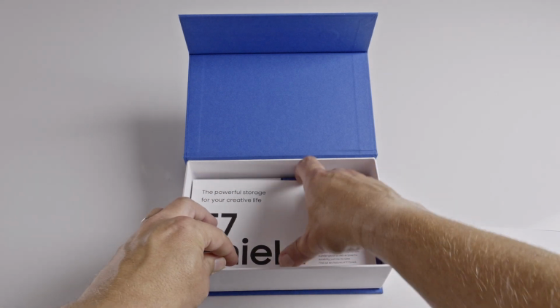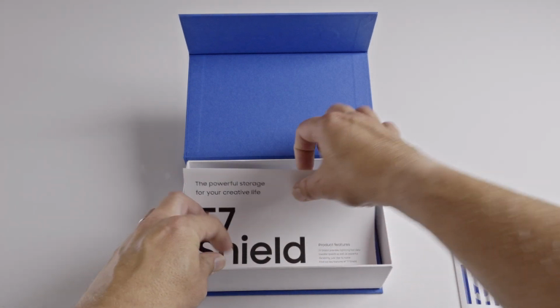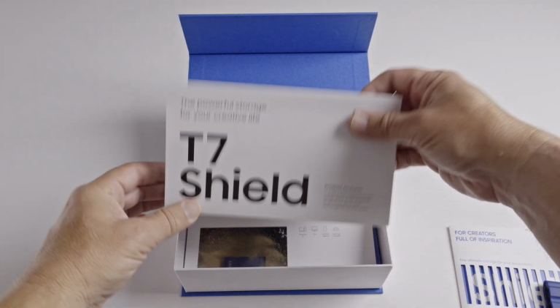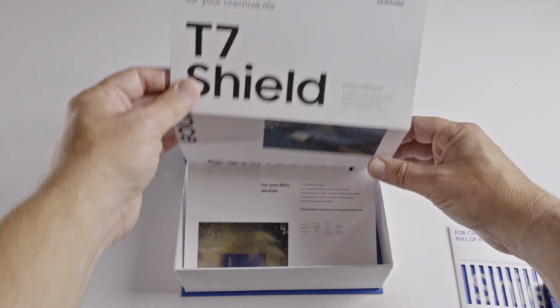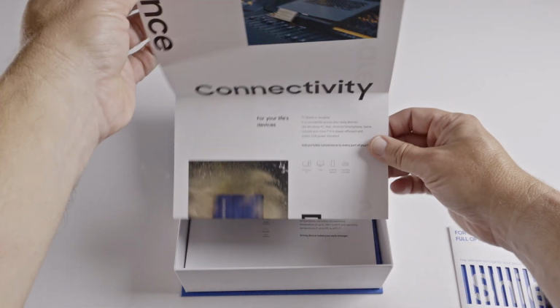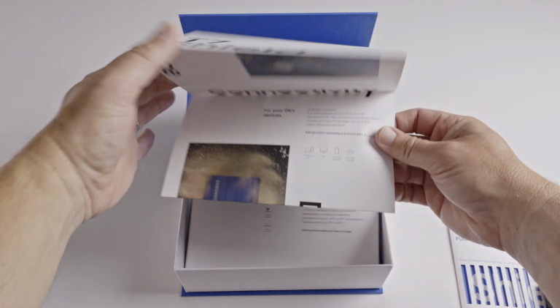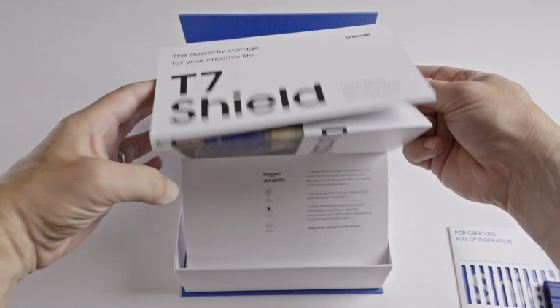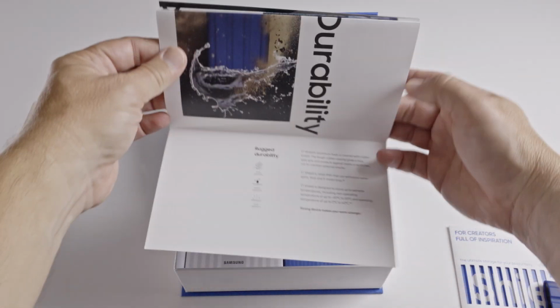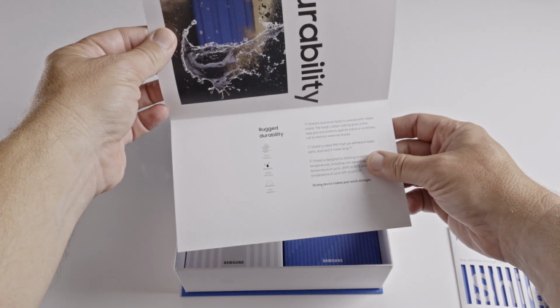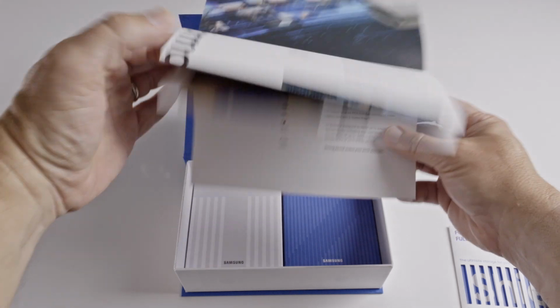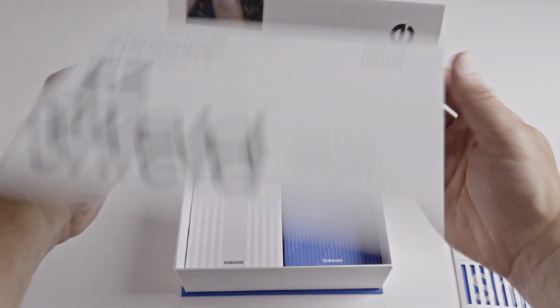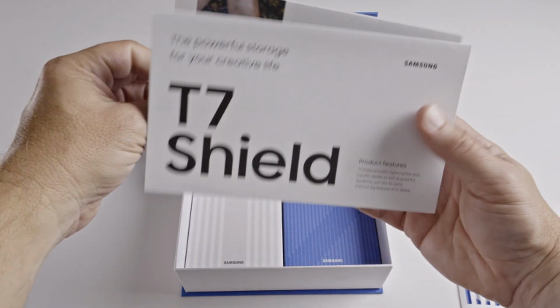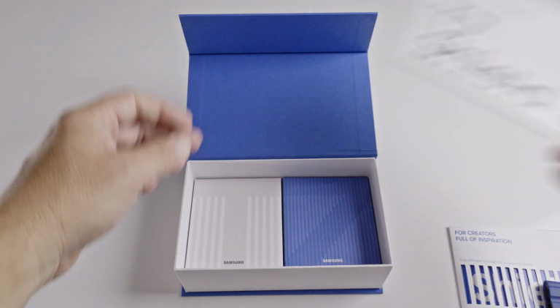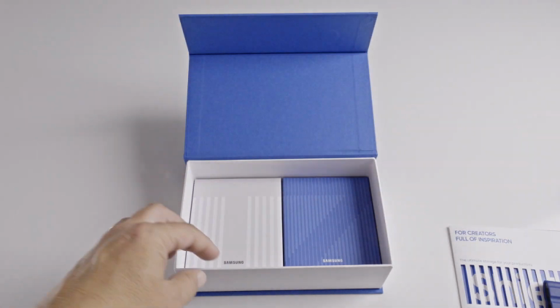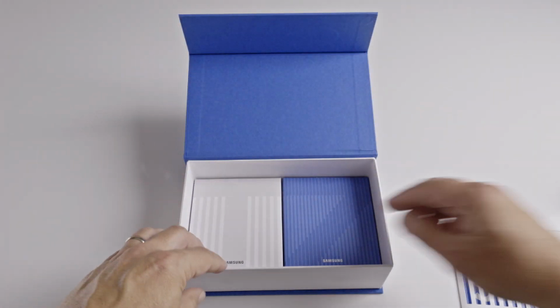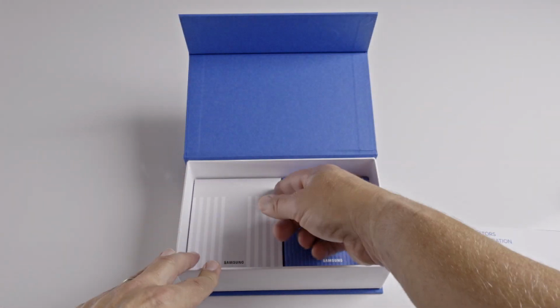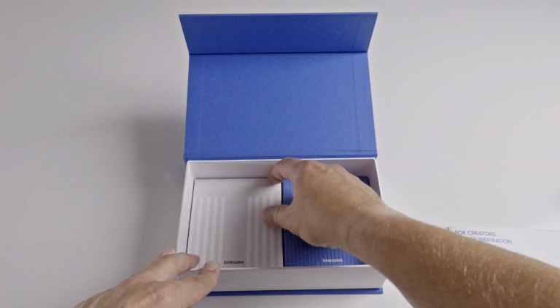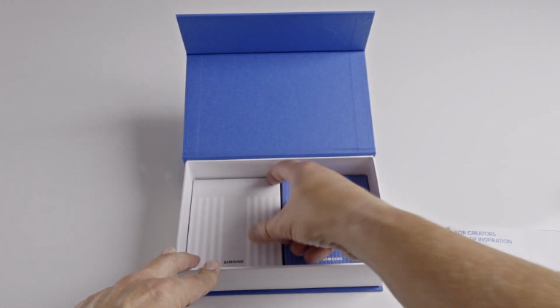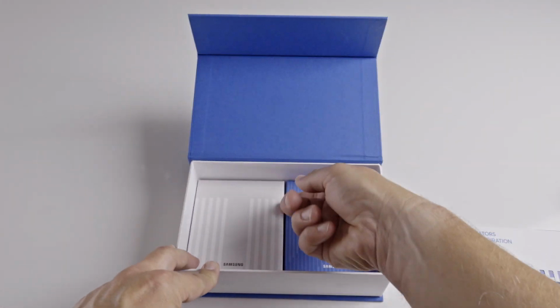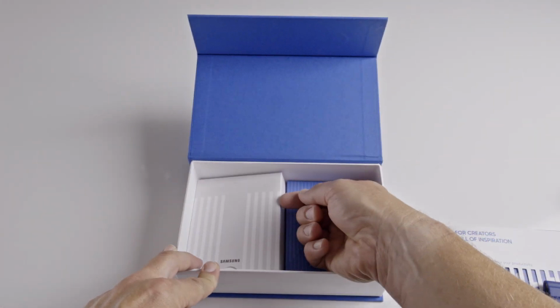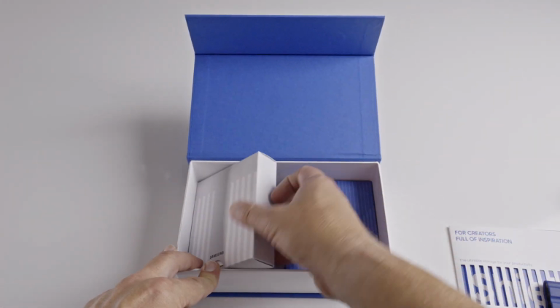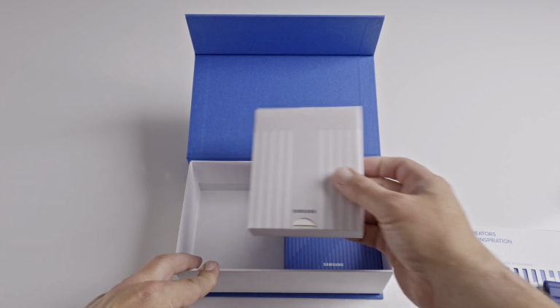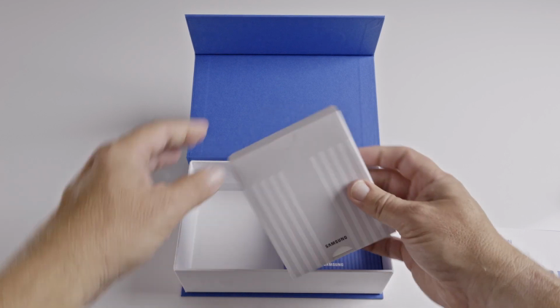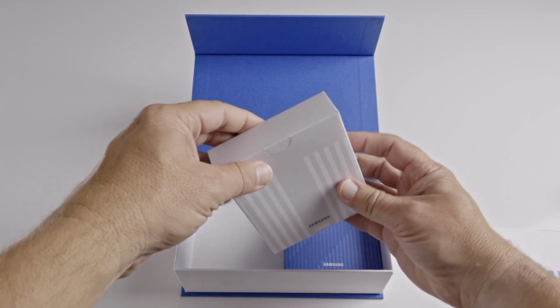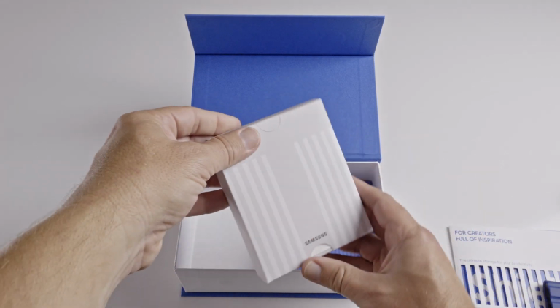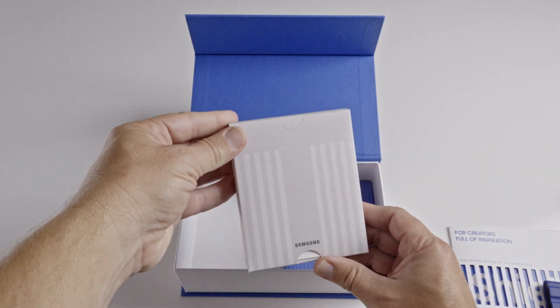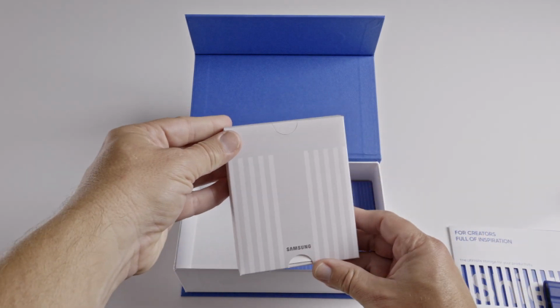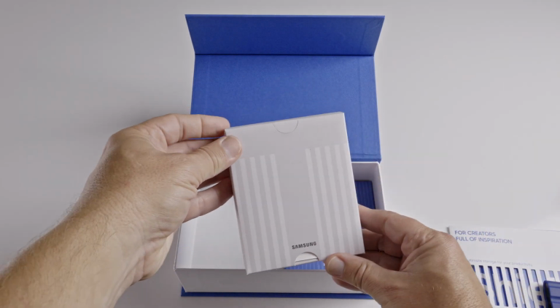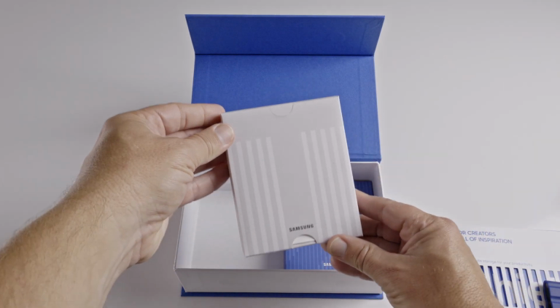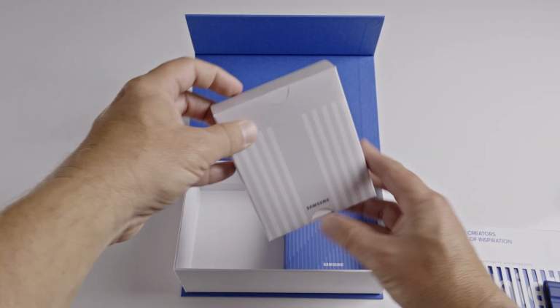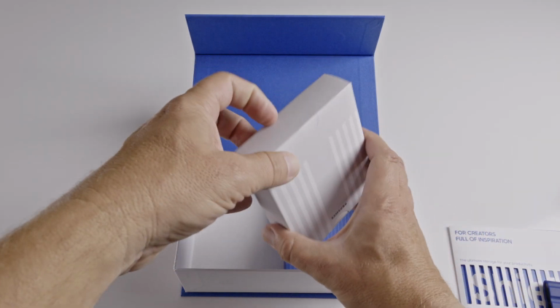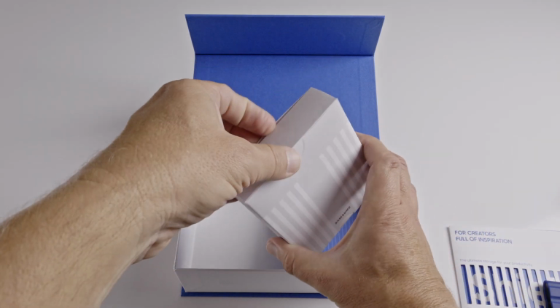Obviously these data rates mean copying large files or multiple files between the T7 and your computer can be done in much less time than with a standard storage device, and a whole lot quicker than with a spinning disk external hard drive.